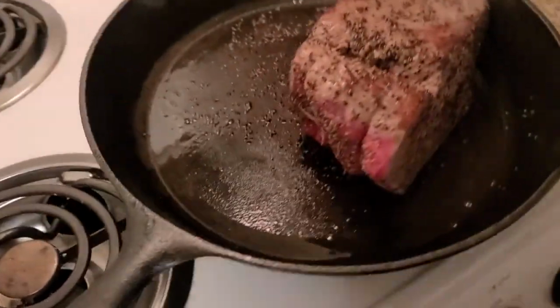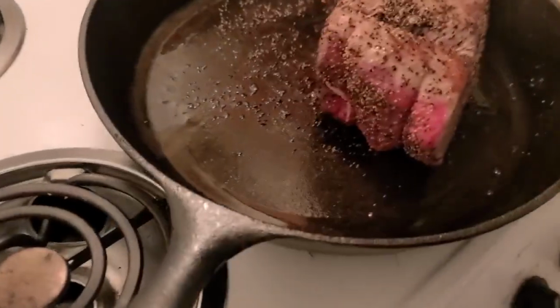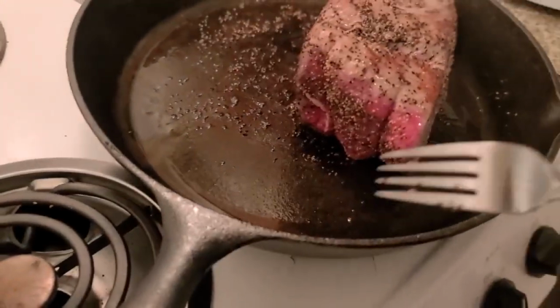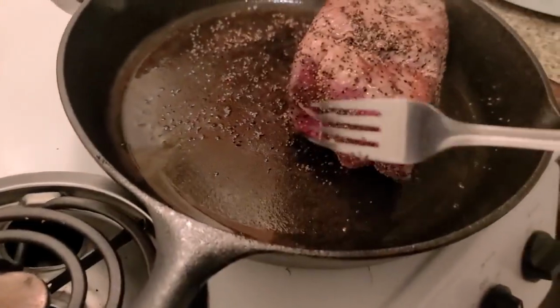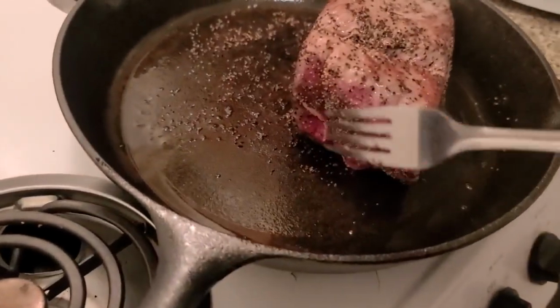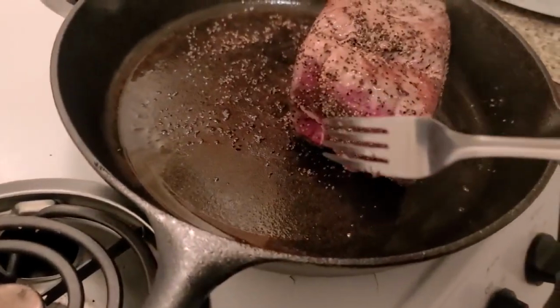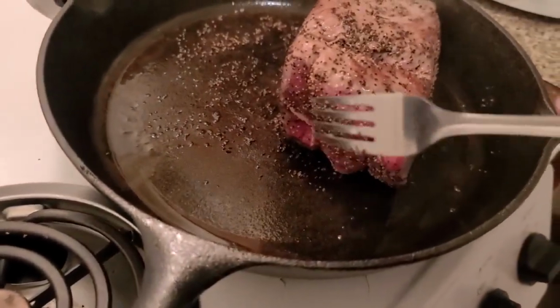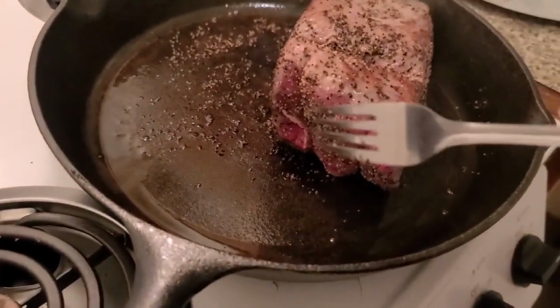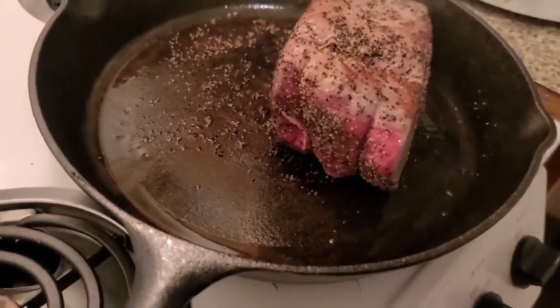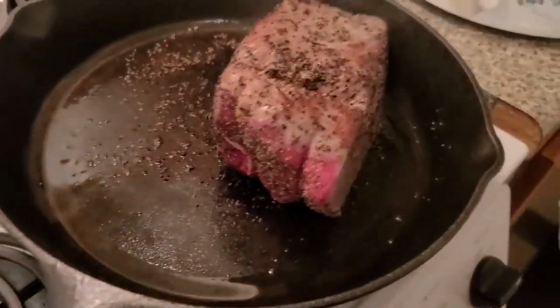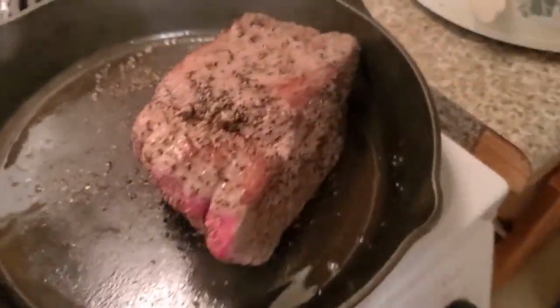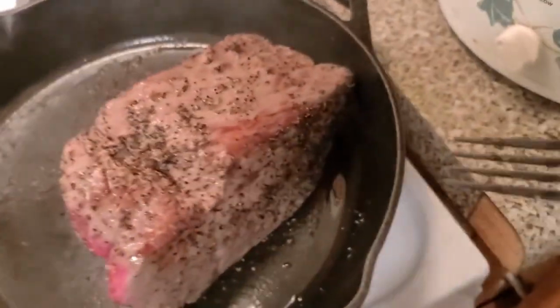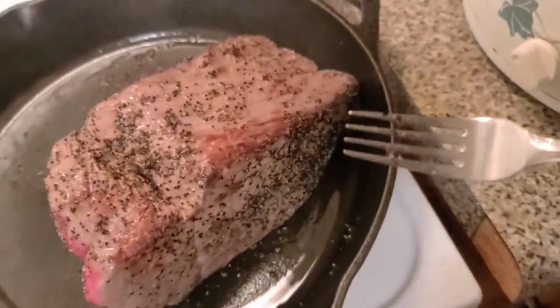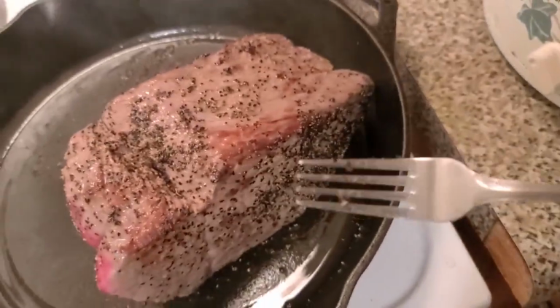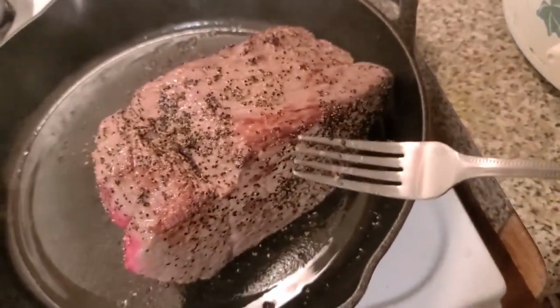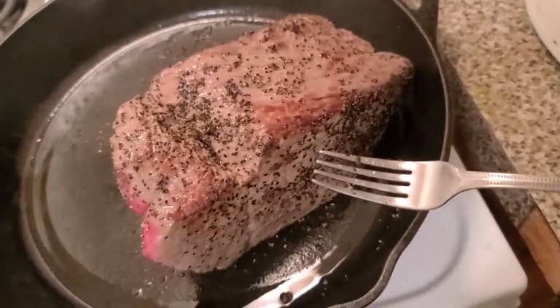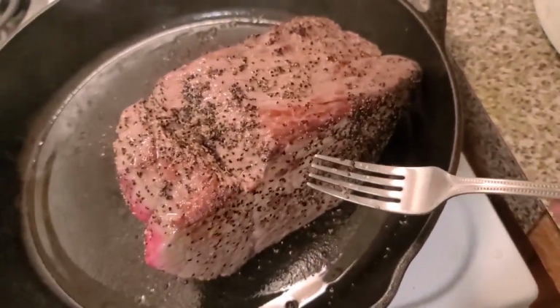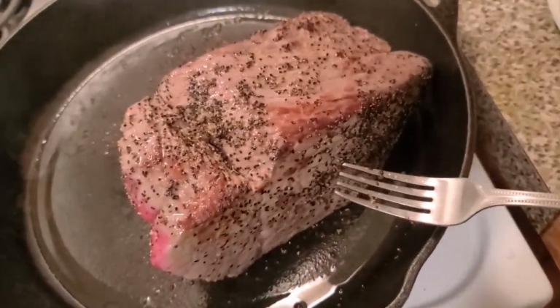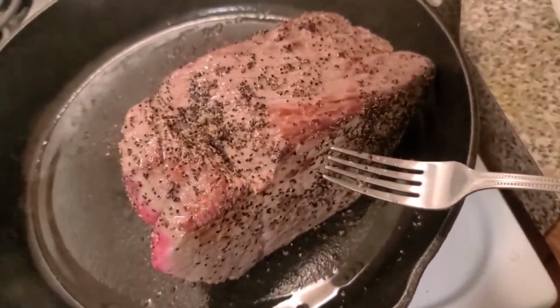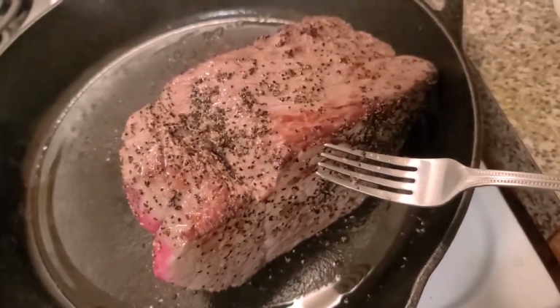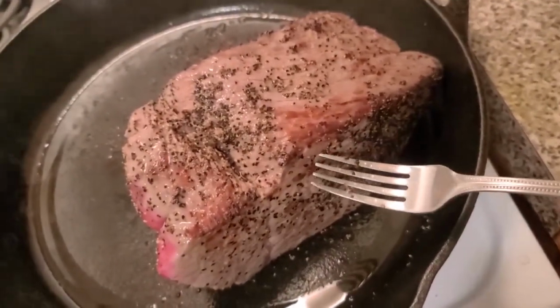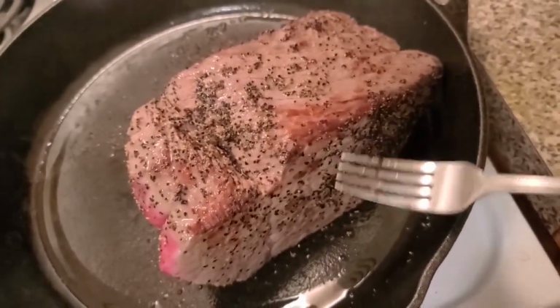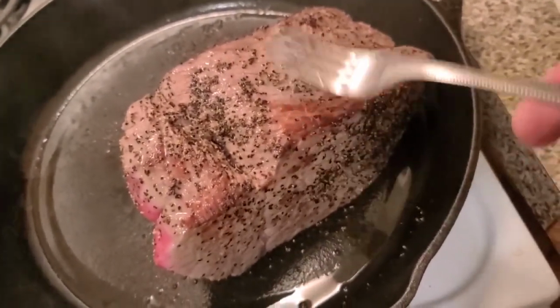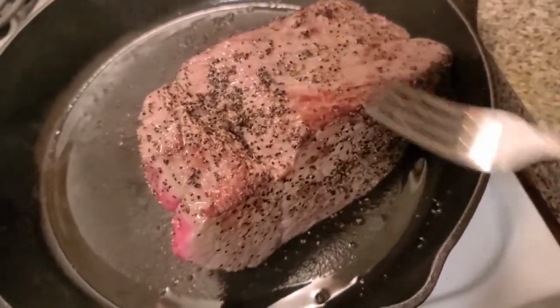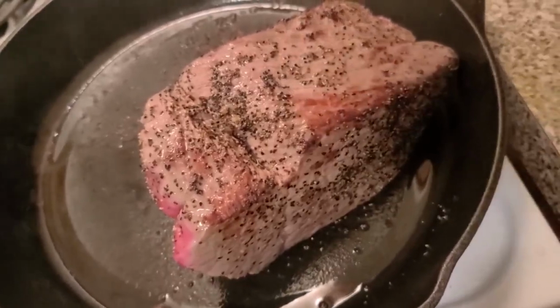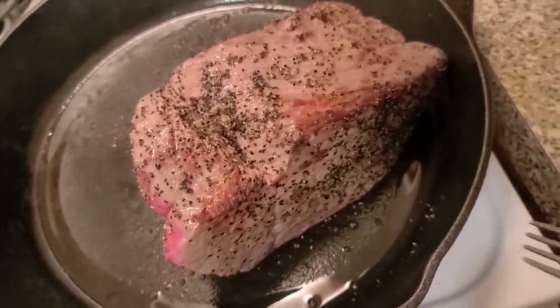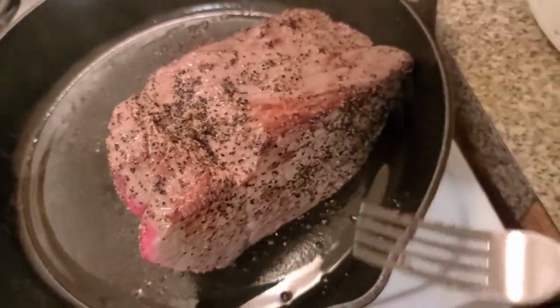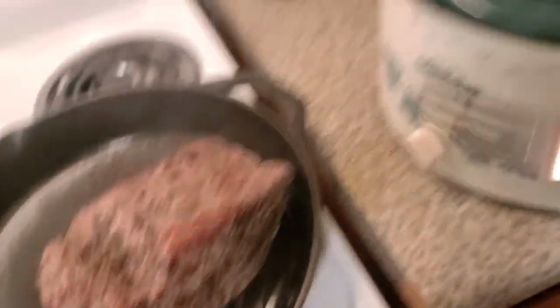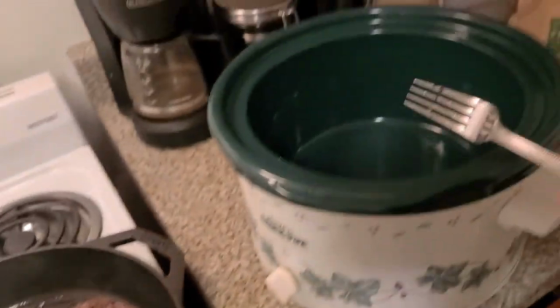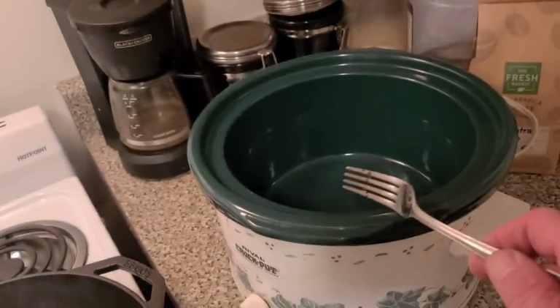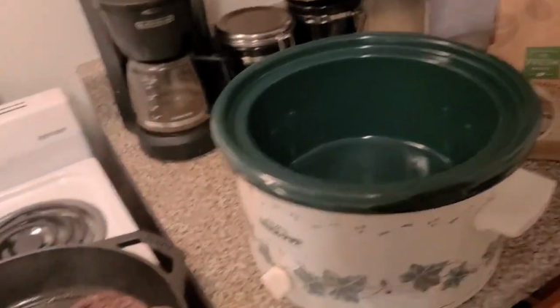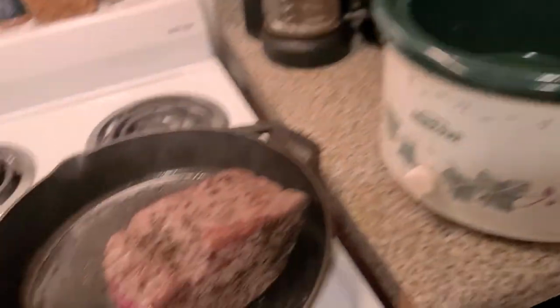I've really only got that raw side. It only cooks maybe an eighth of an inch down in, but the rest is raw. The rest is gonna cook on low in the crock pot.